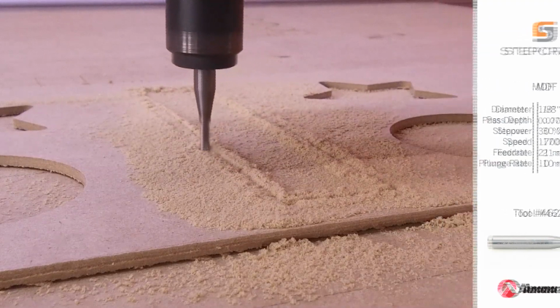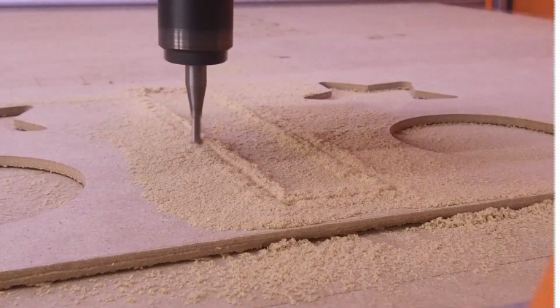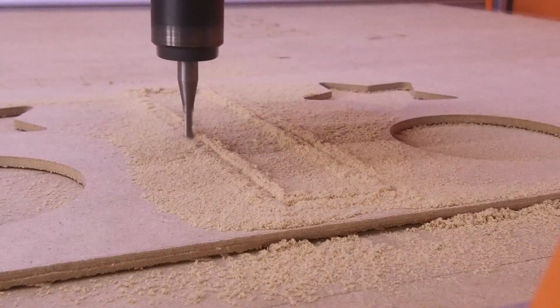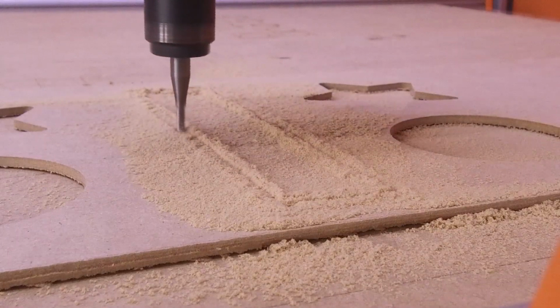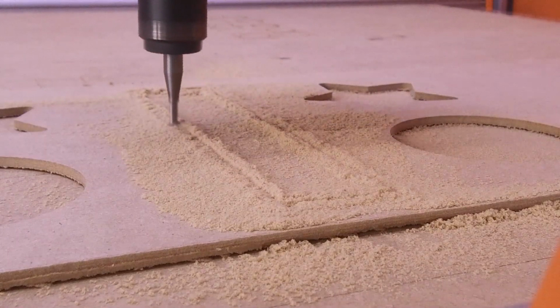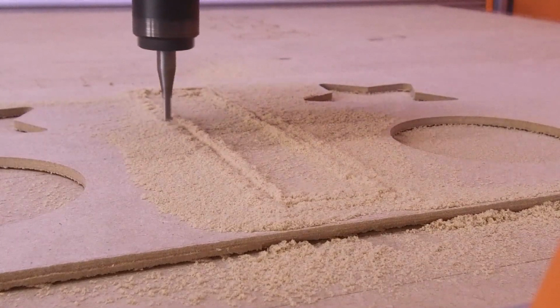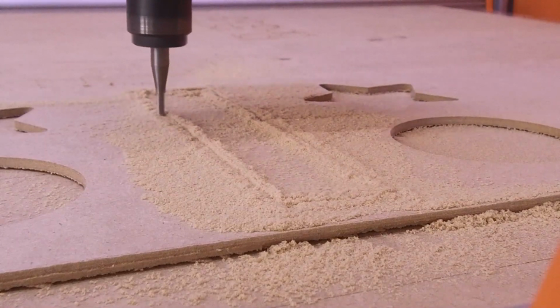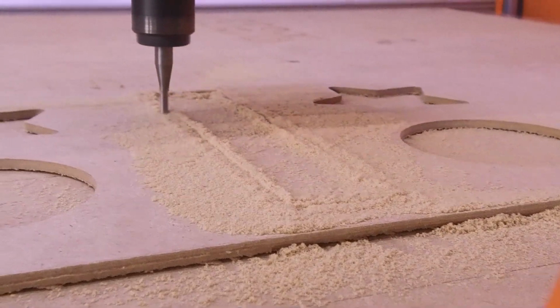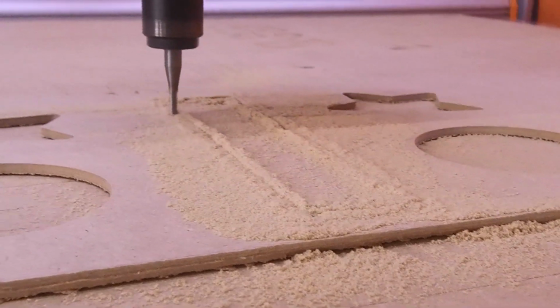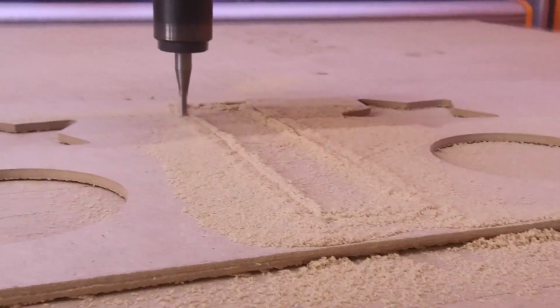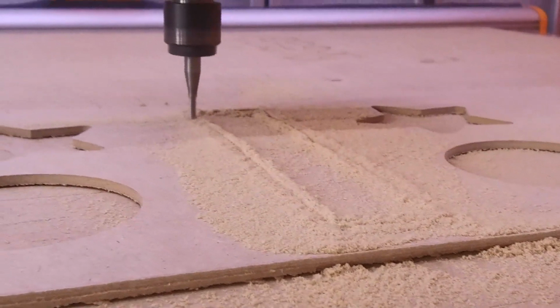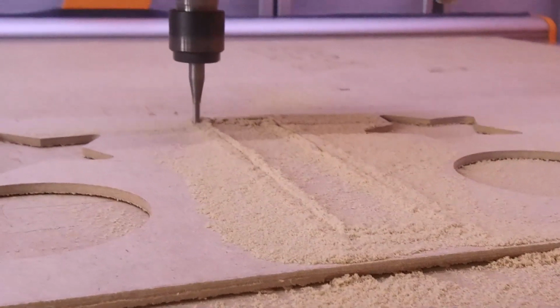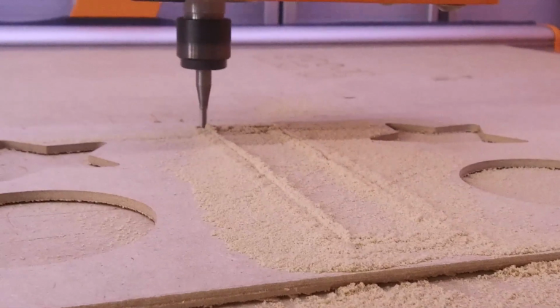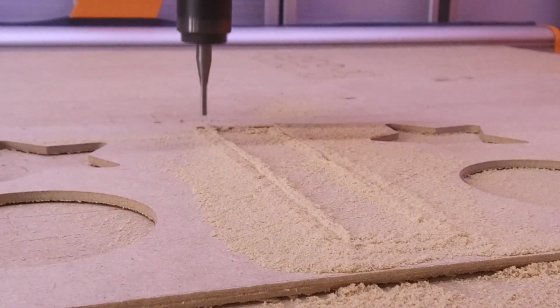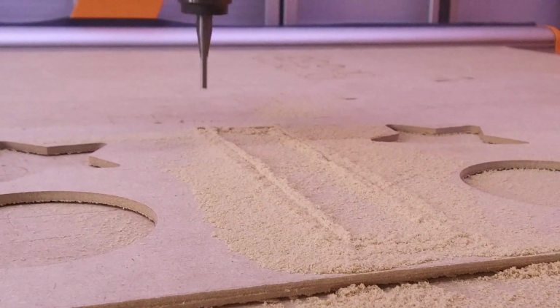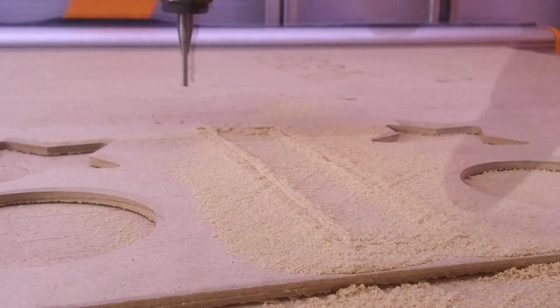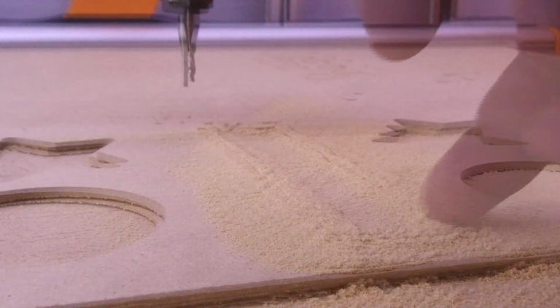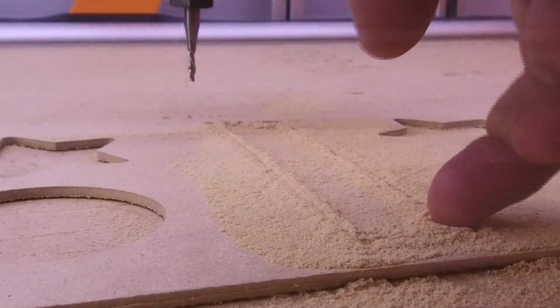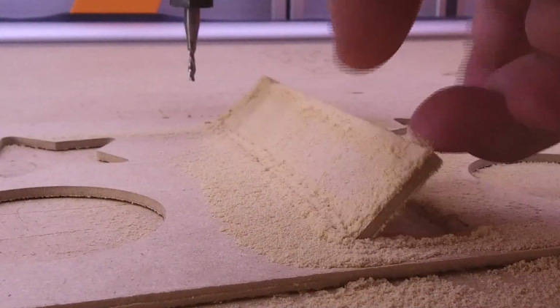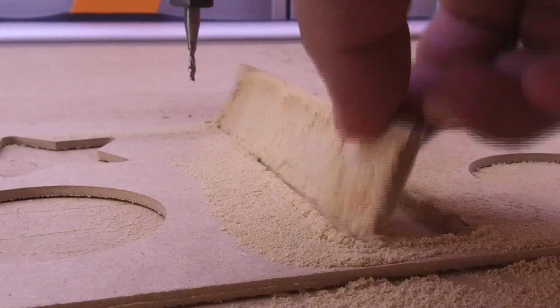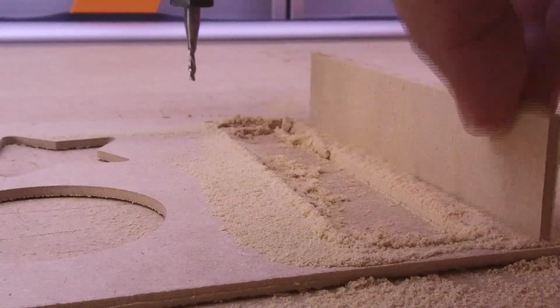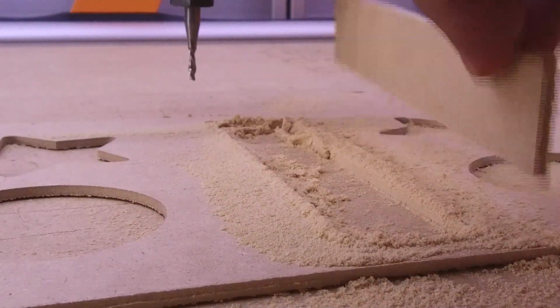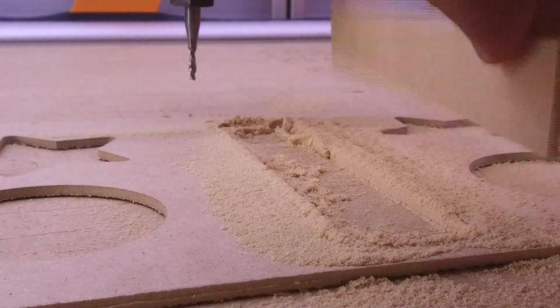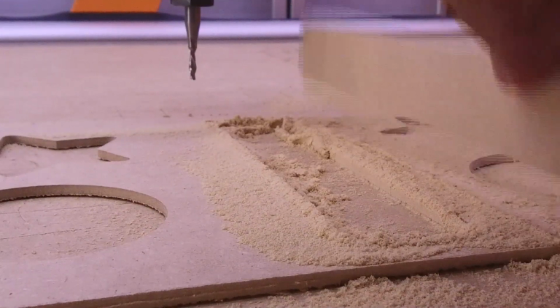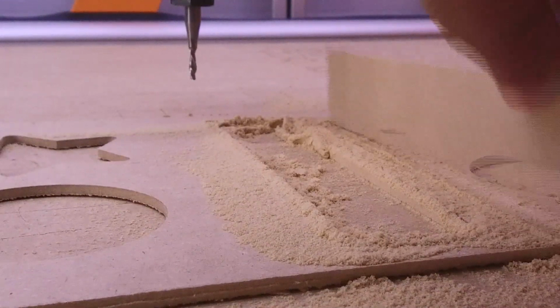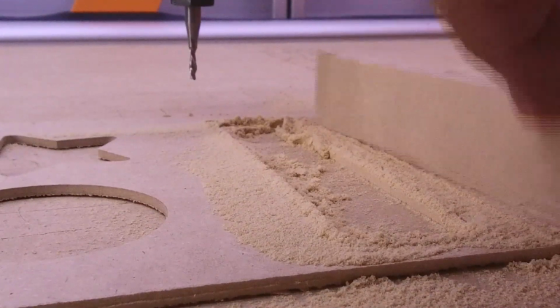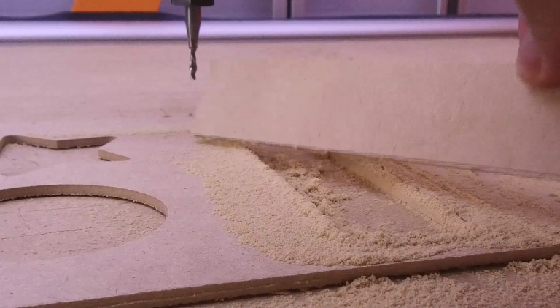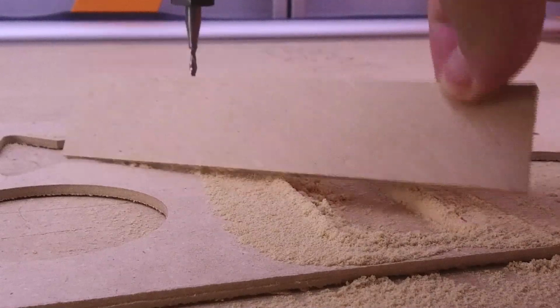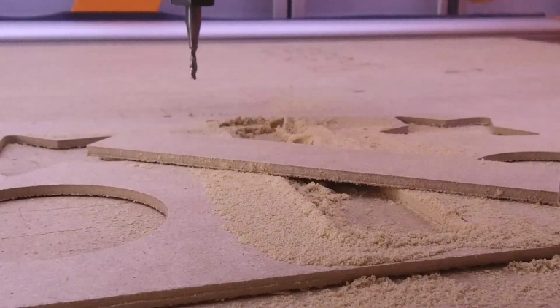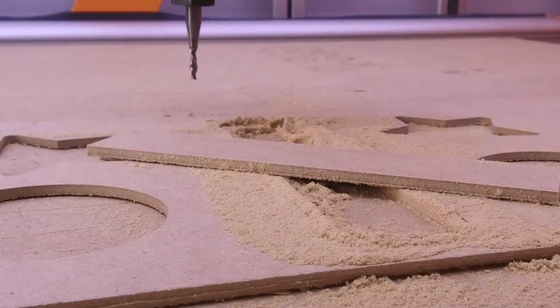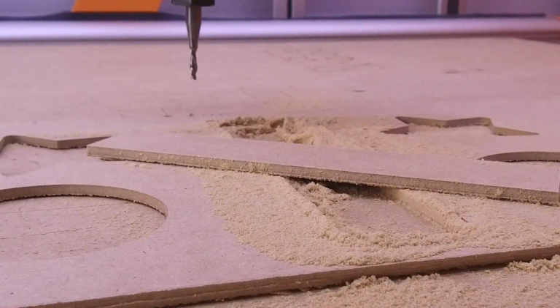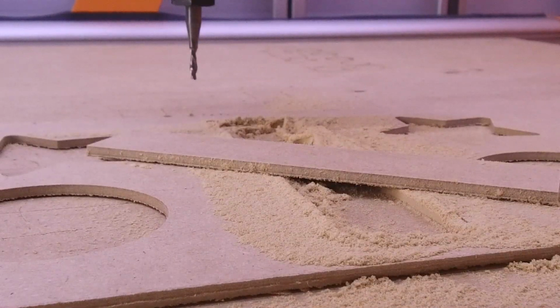On thinner material like sixteenth inch and eighth inch plywood, the down cut design also helps hold your material against the machine's bed. This is especially useful if your material has a little bow in it.